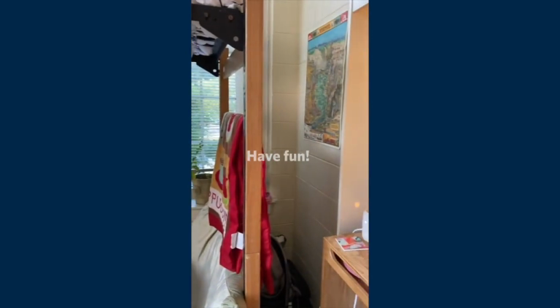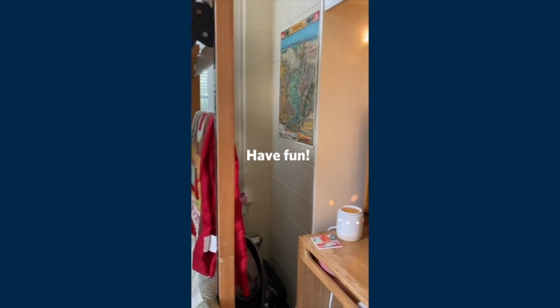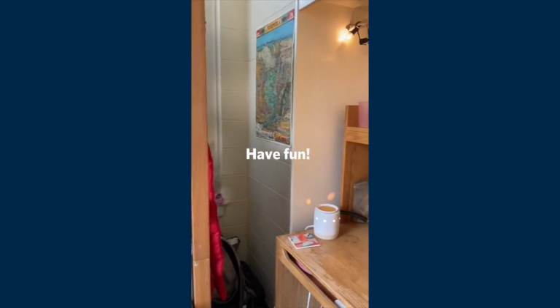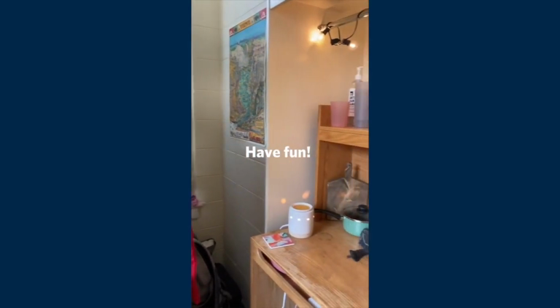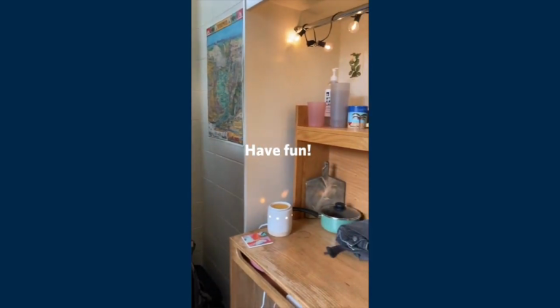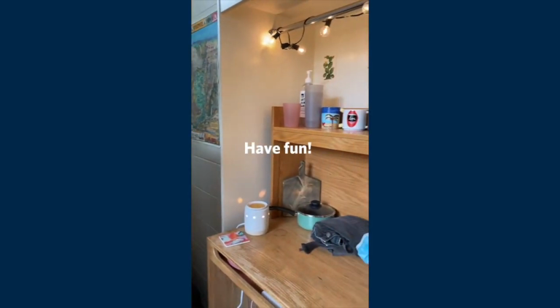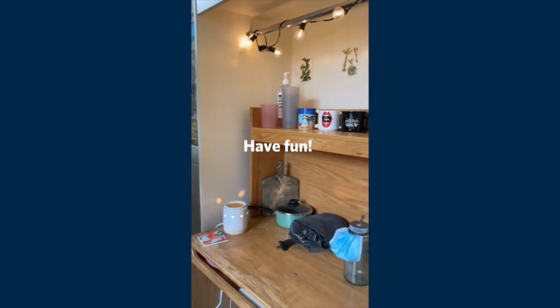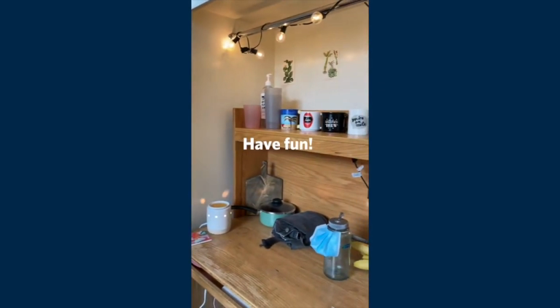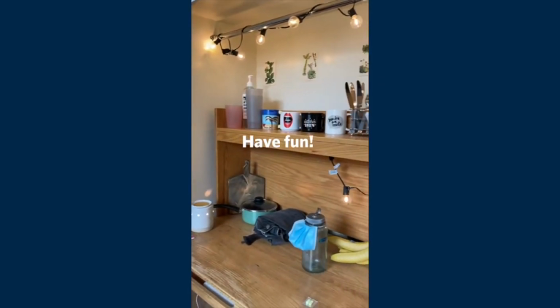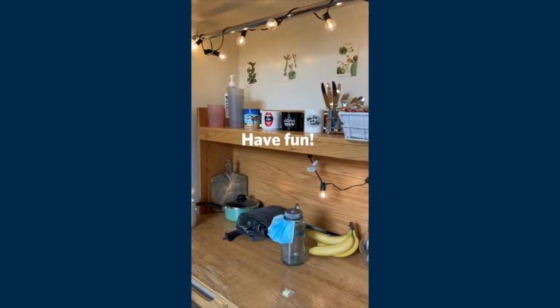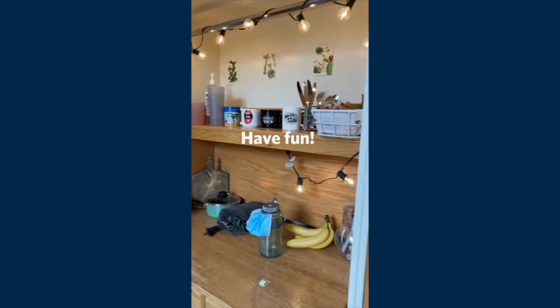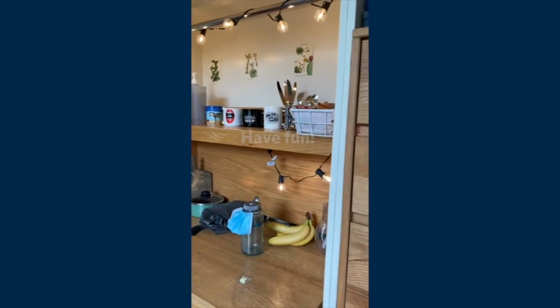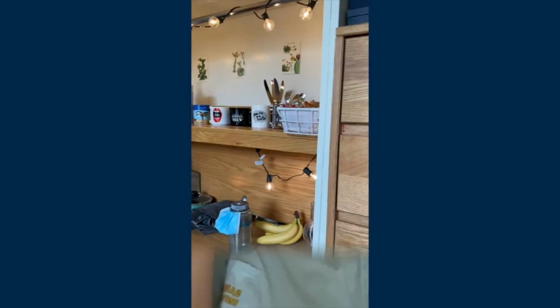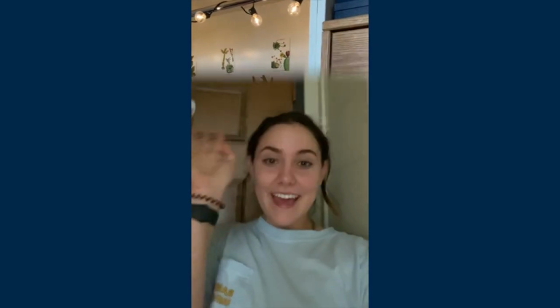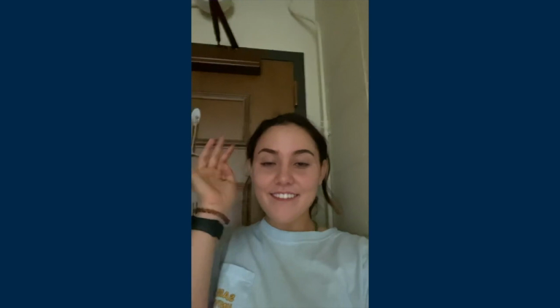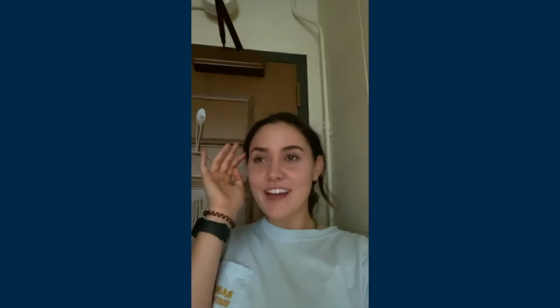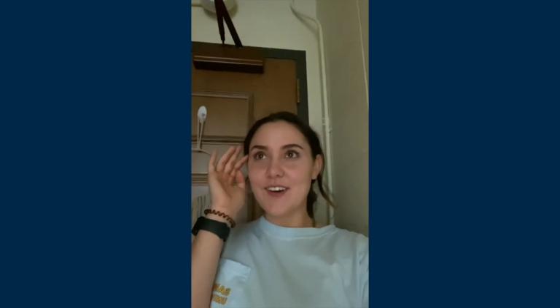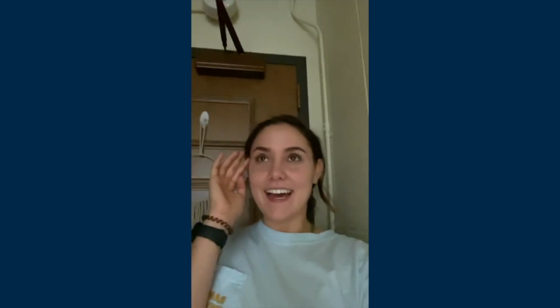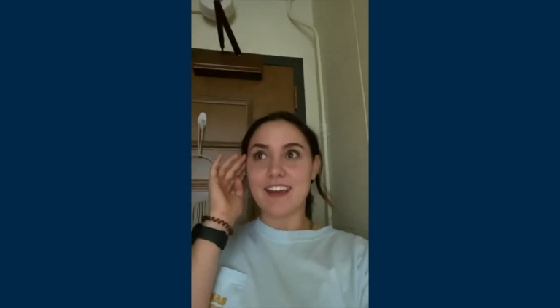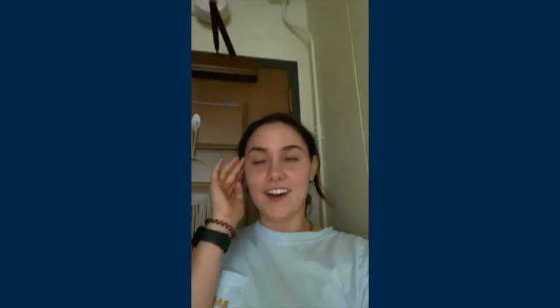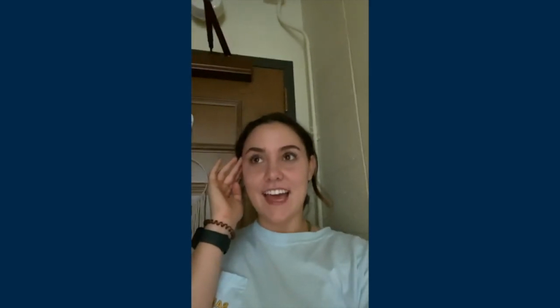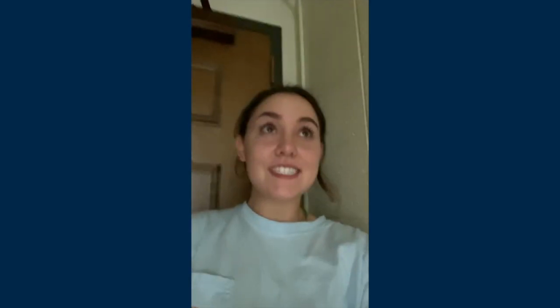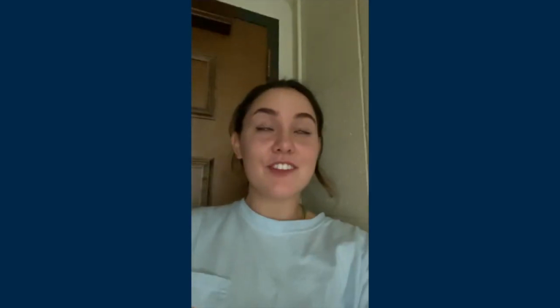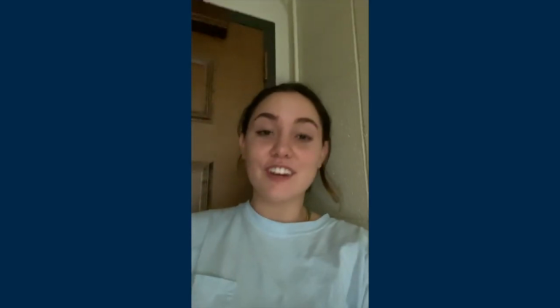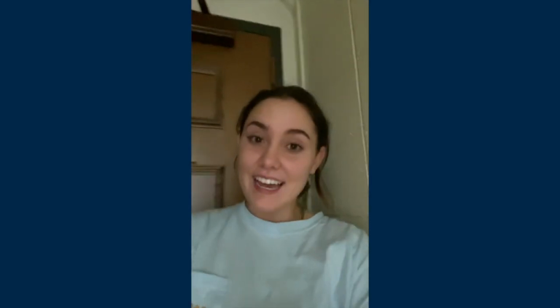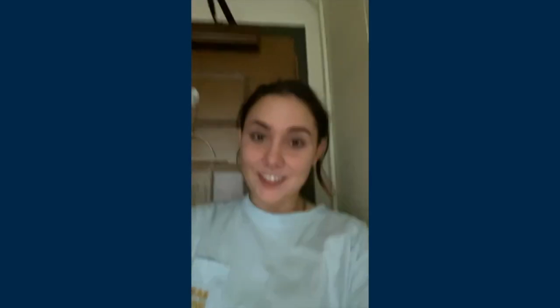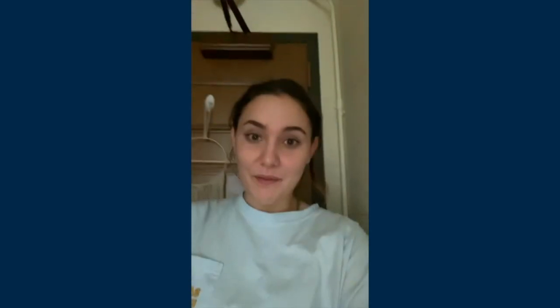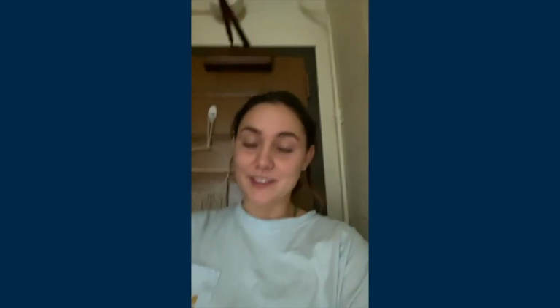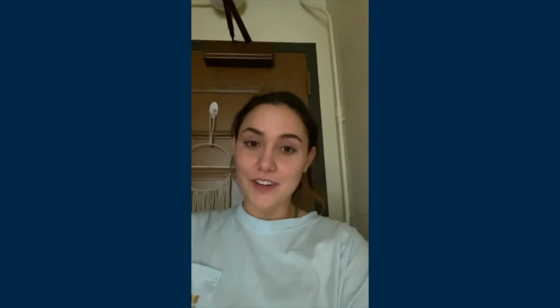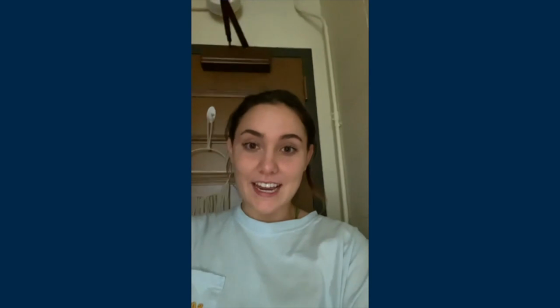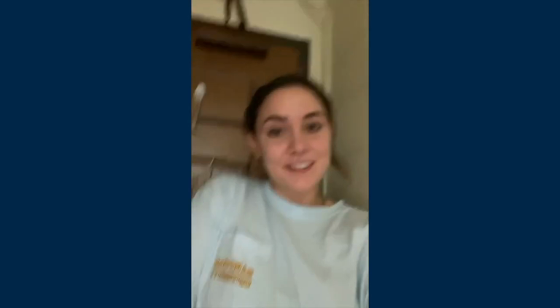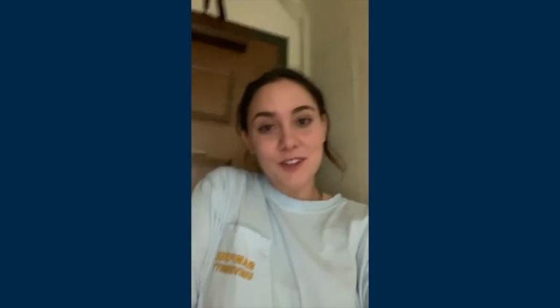And finally, have fun. This is a super exciting milestone for you — enjoy it. It has been a long day and it's time for the first night in the dorm. I am so excited. Good night, Bulldogs.